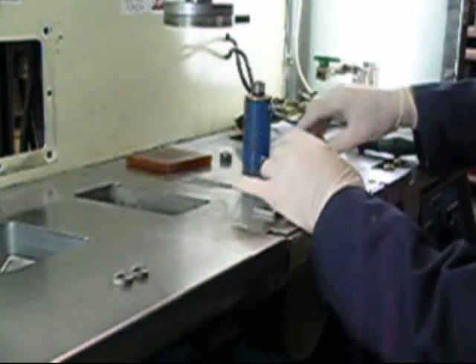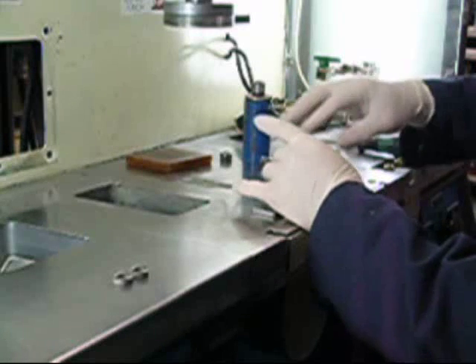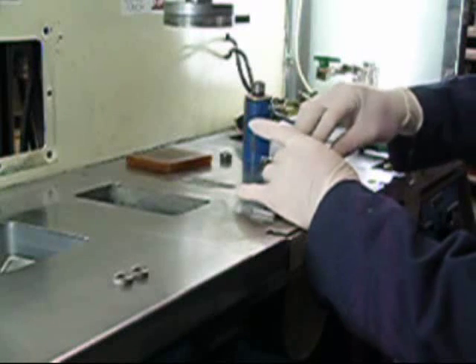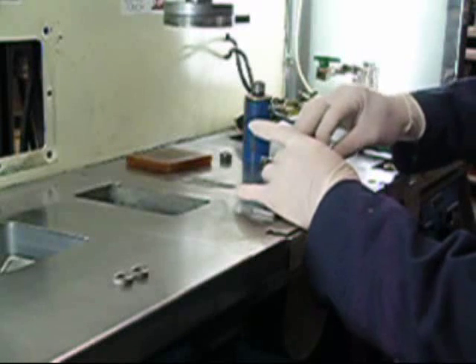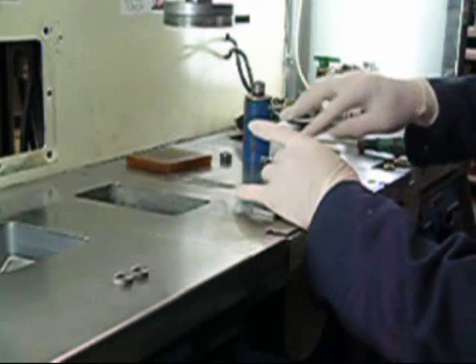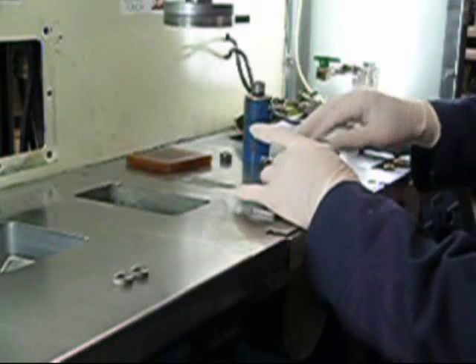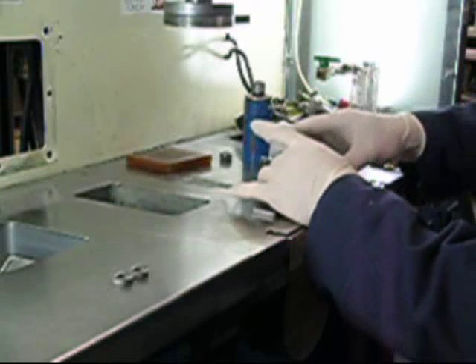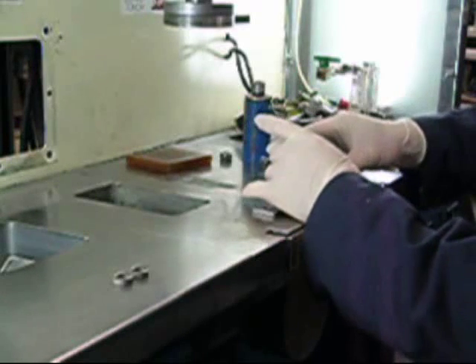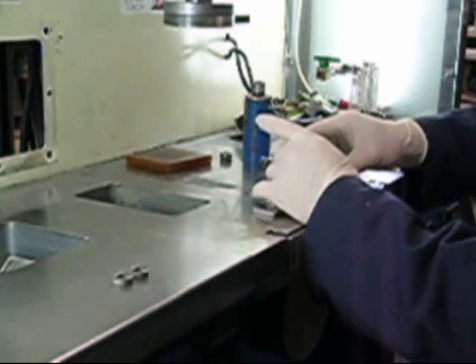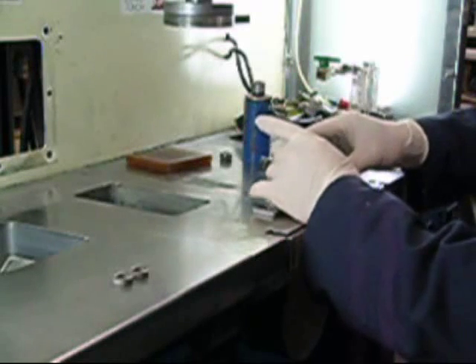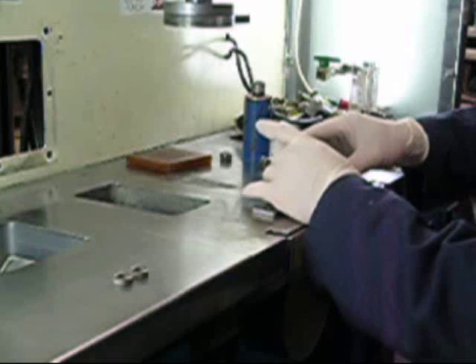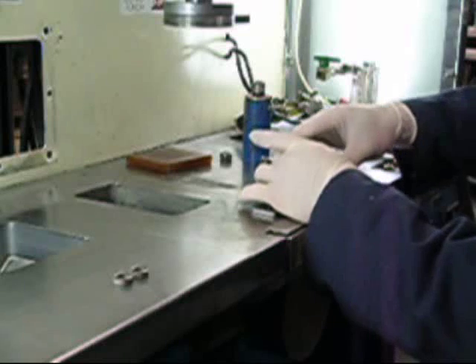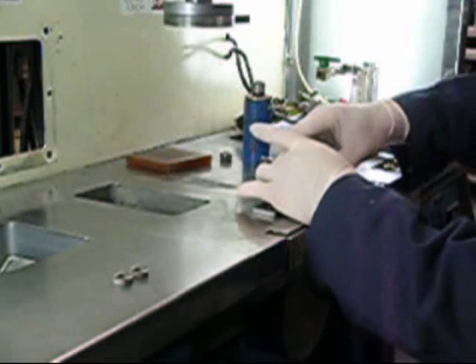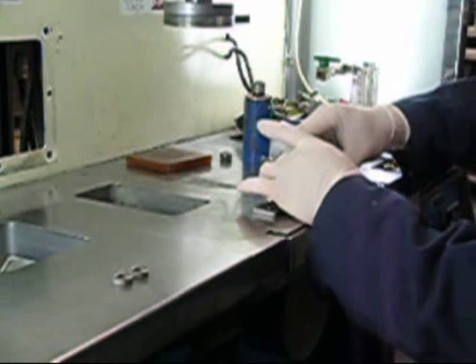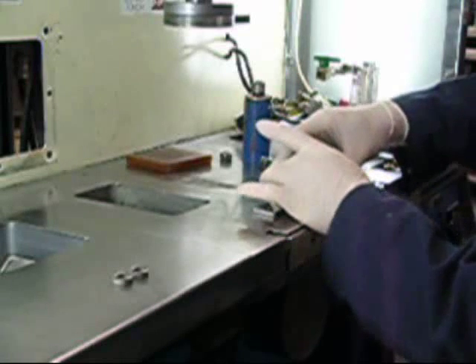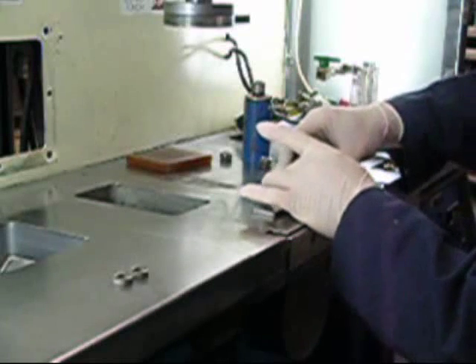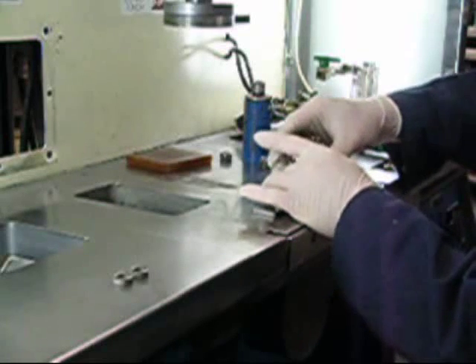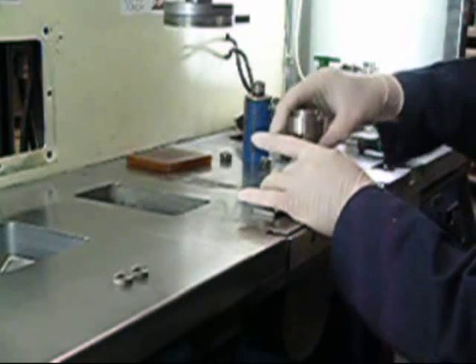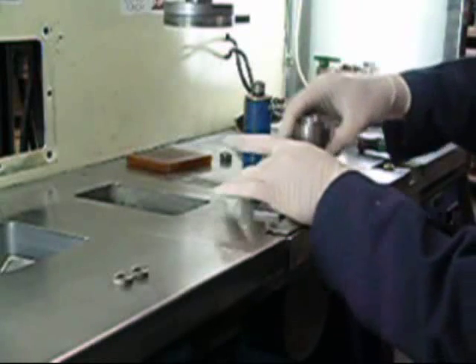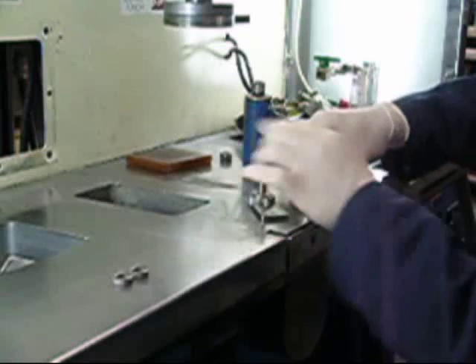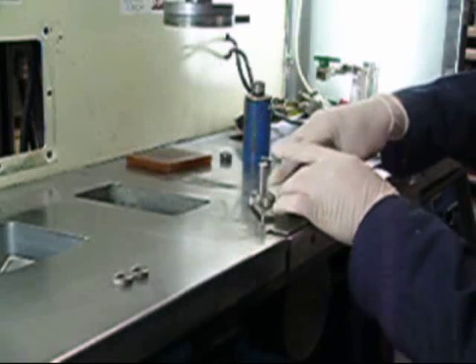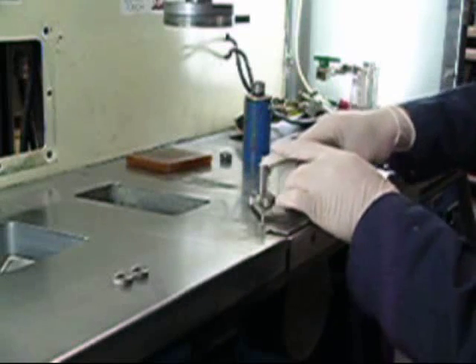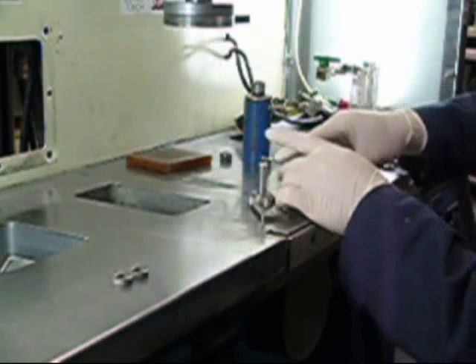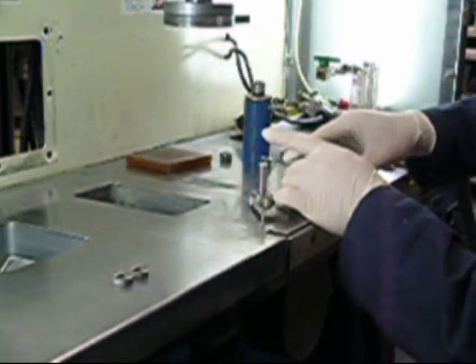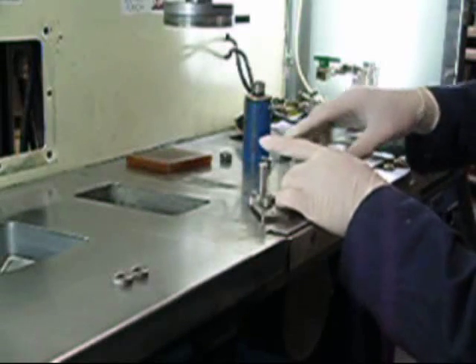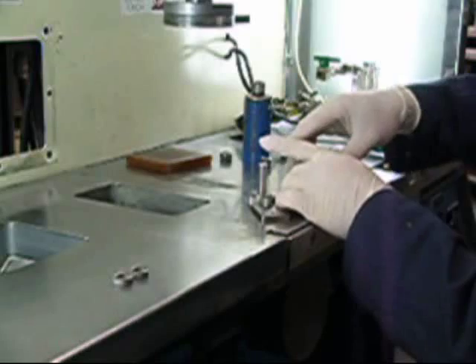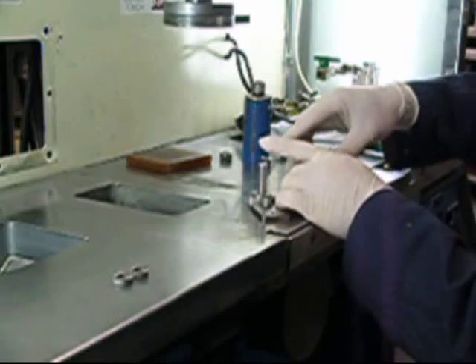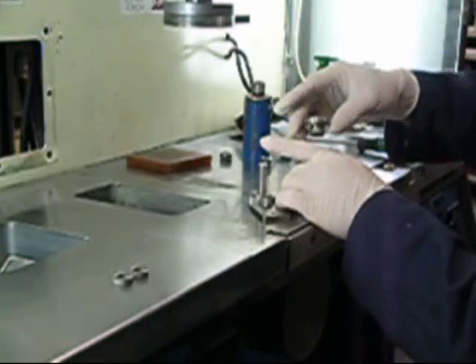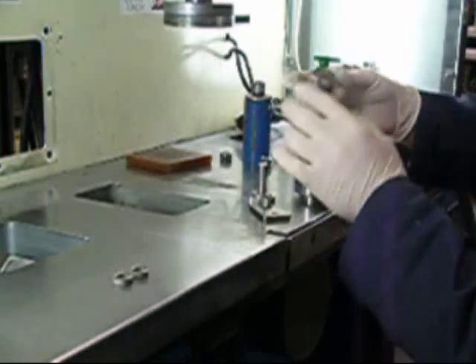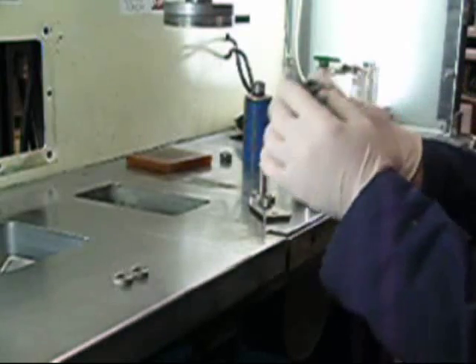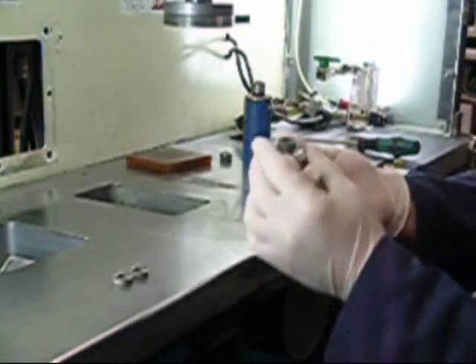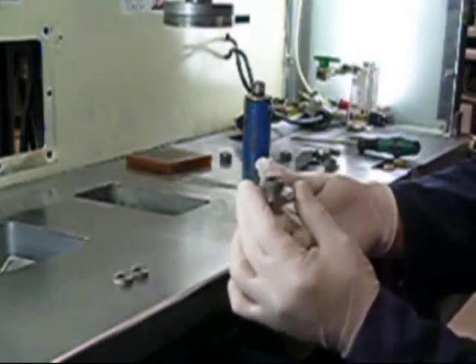Manual molds with multiple cavities can also be used. The ability to use manual molds in powder injection molding, made possible by Meta, brings several advantages.